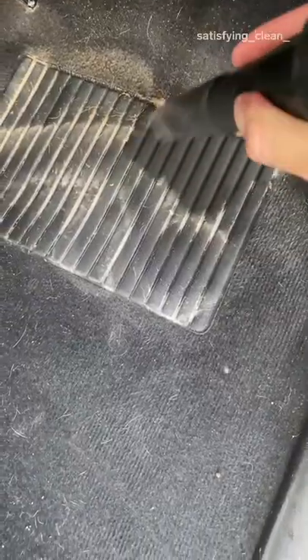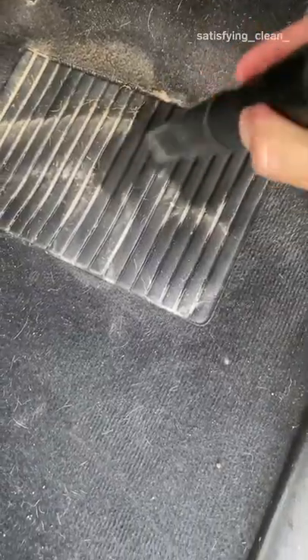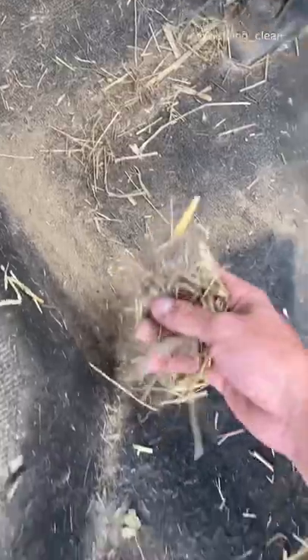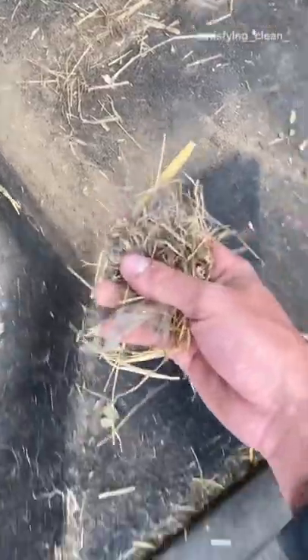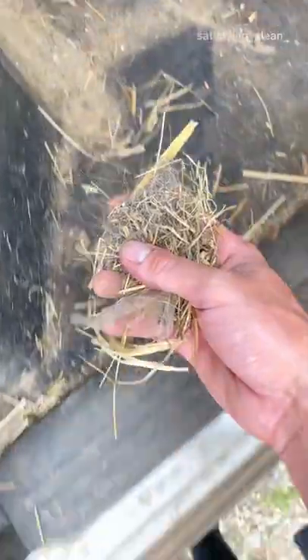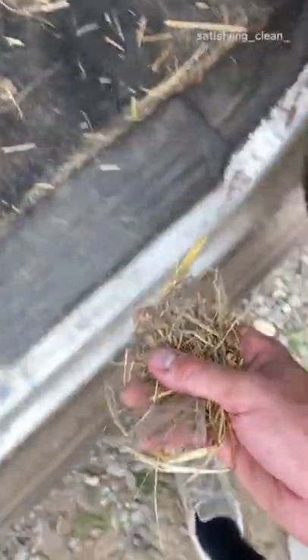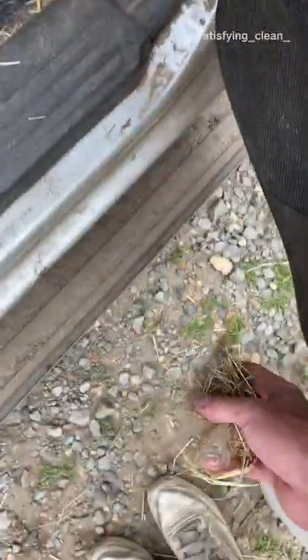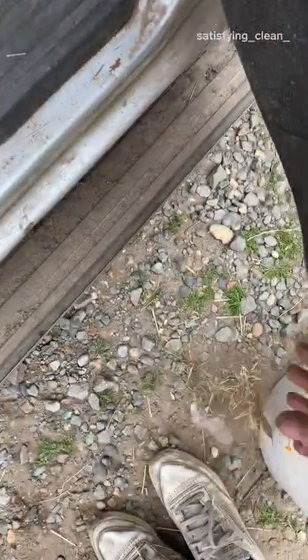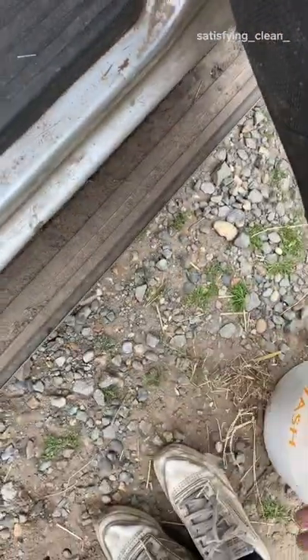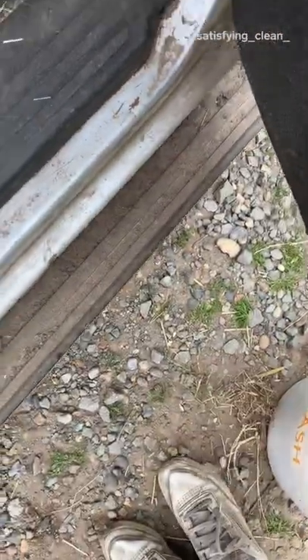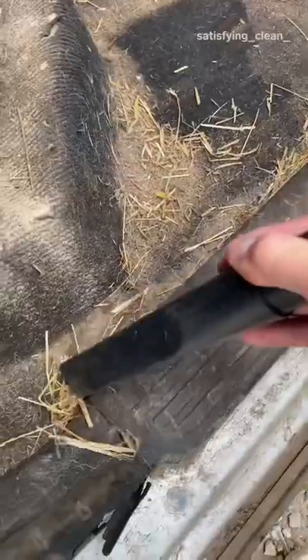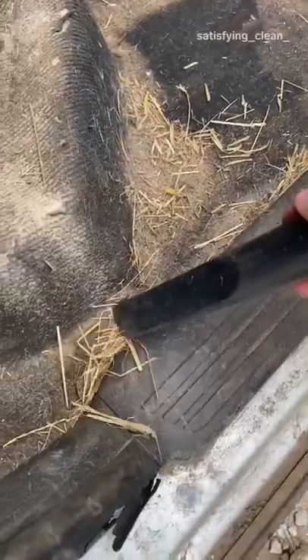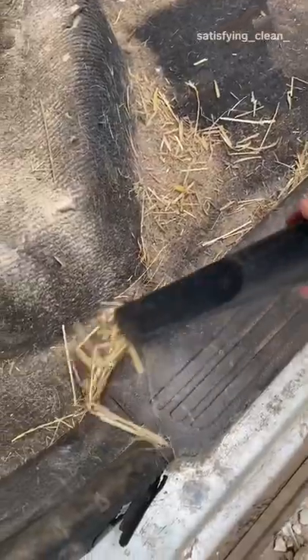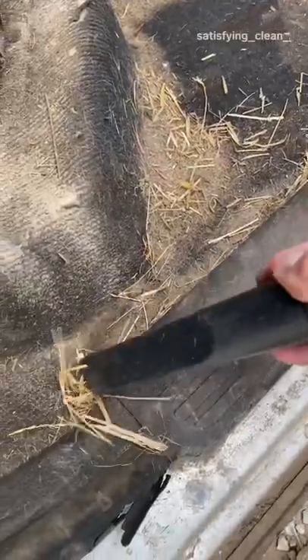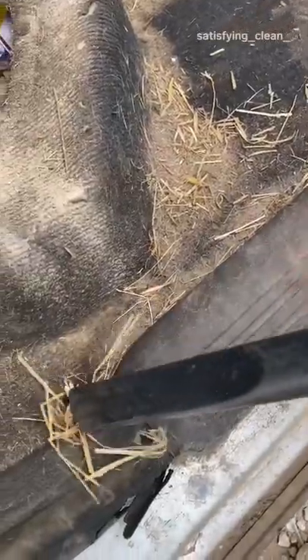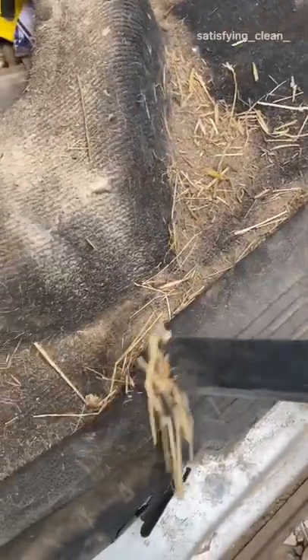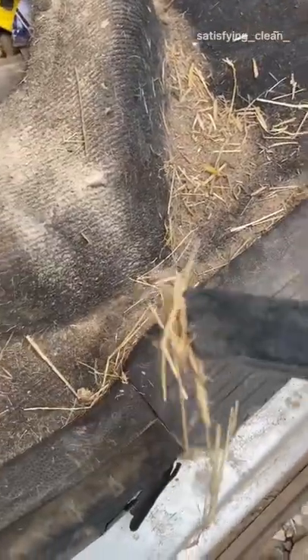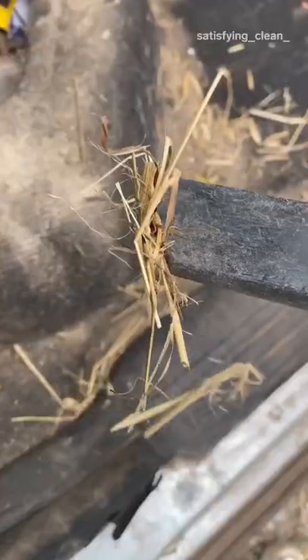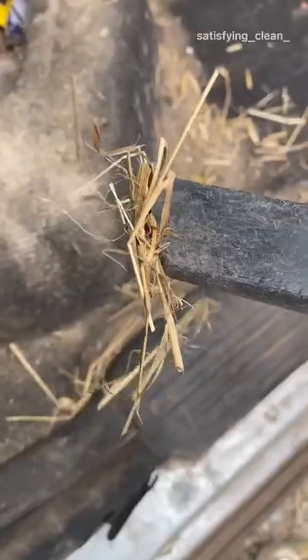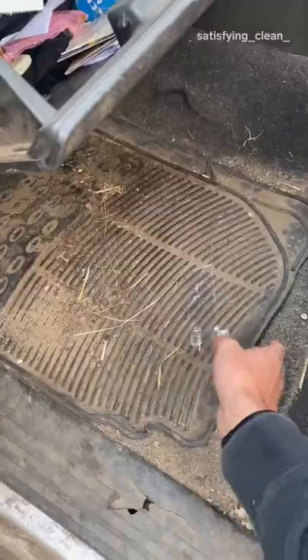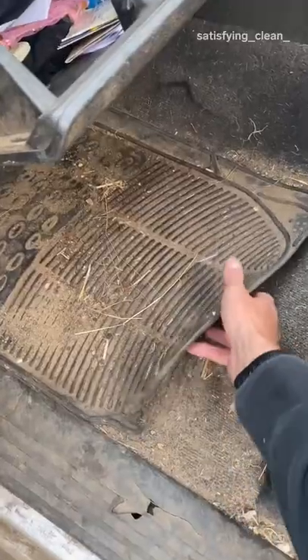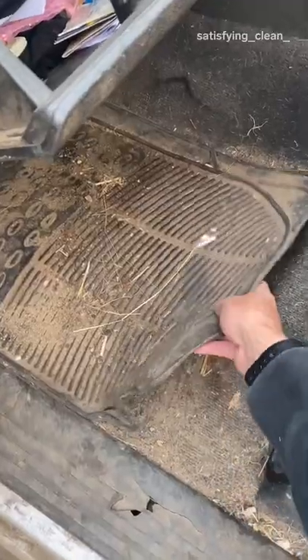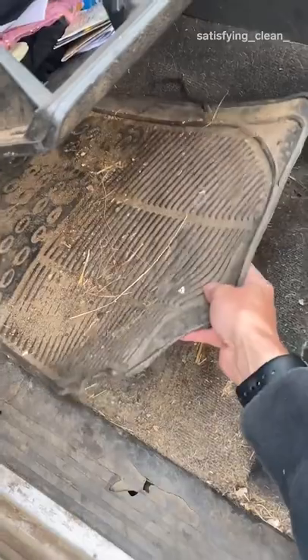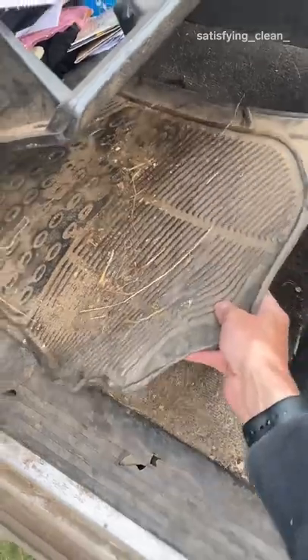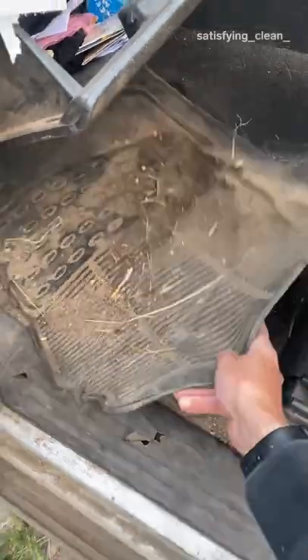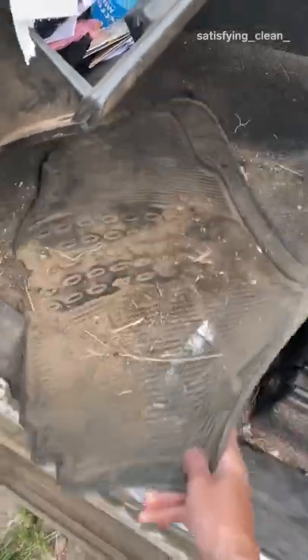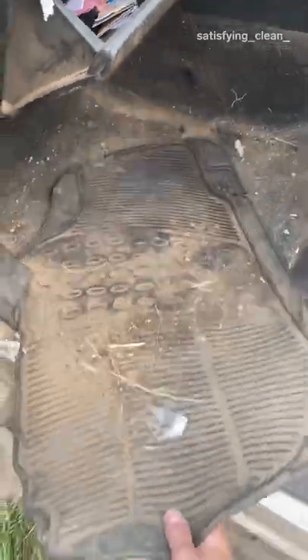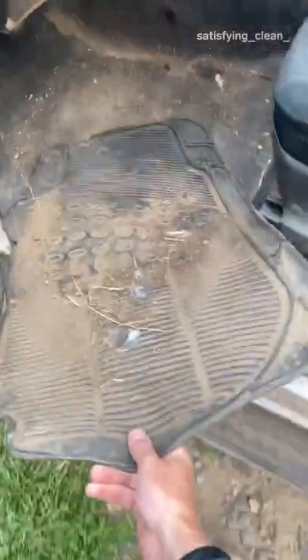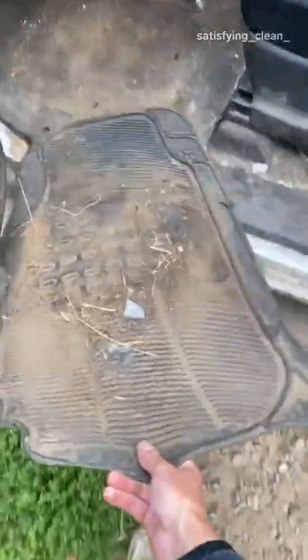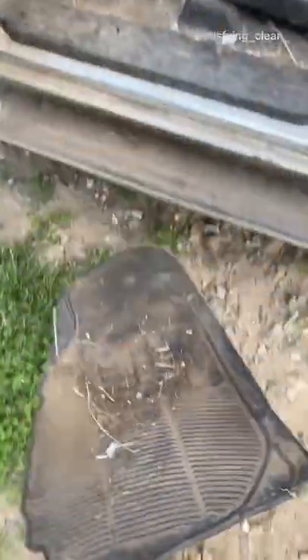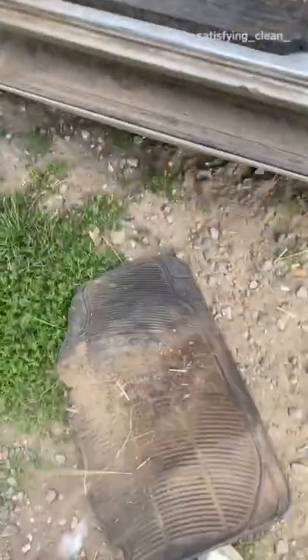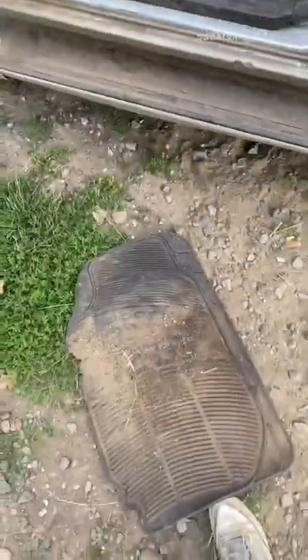Reese removes hay by hand because it's faster than using a vacuum. Next, he removes the floor mats so he can access all the sand and dirt underneath.